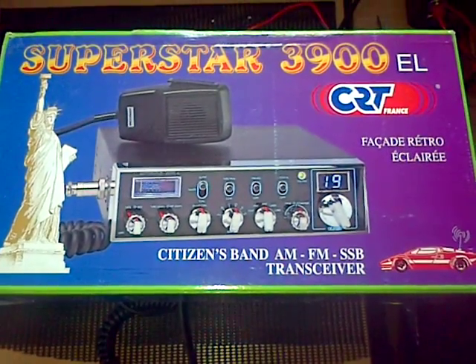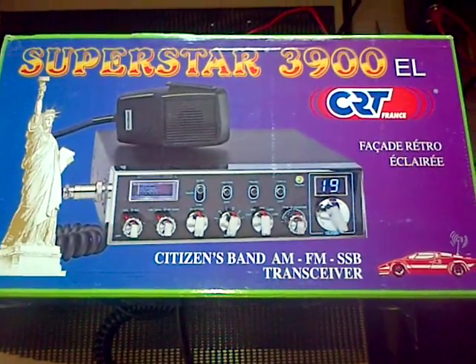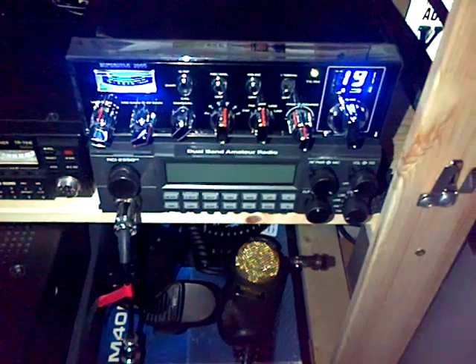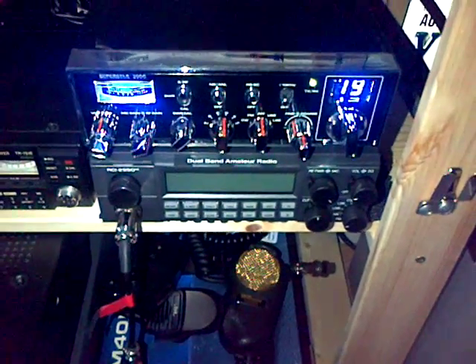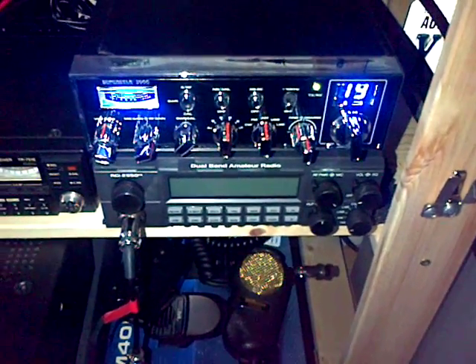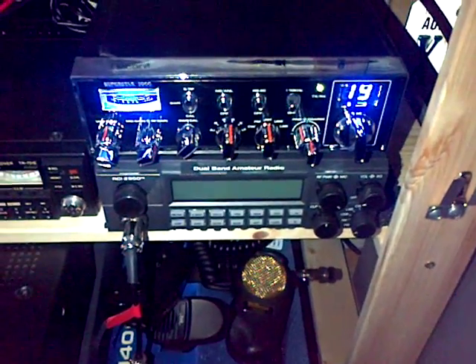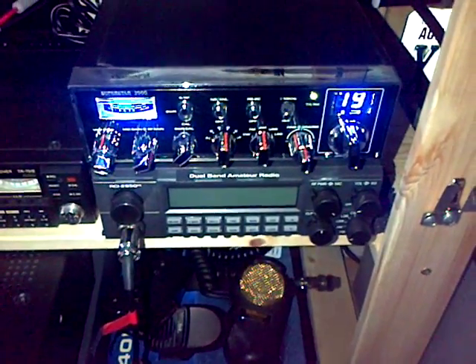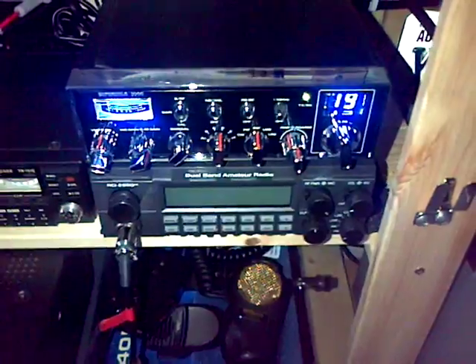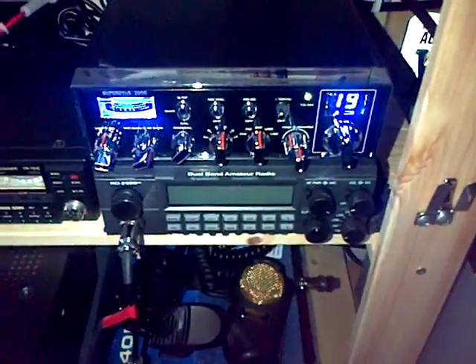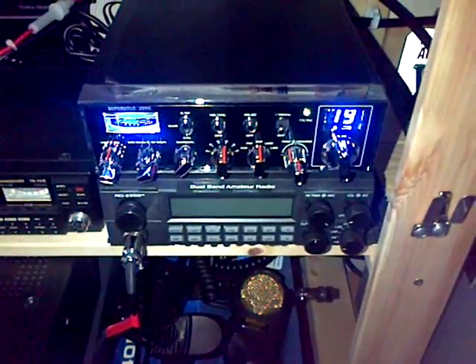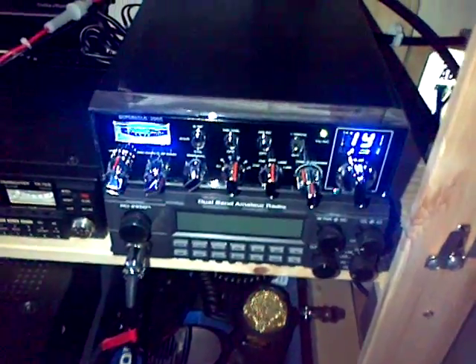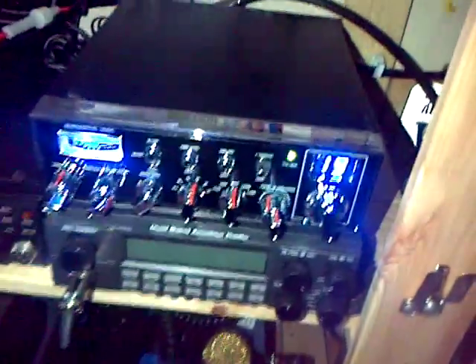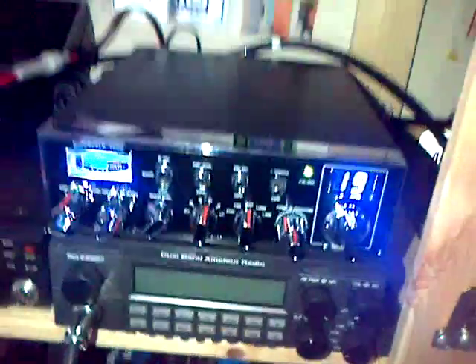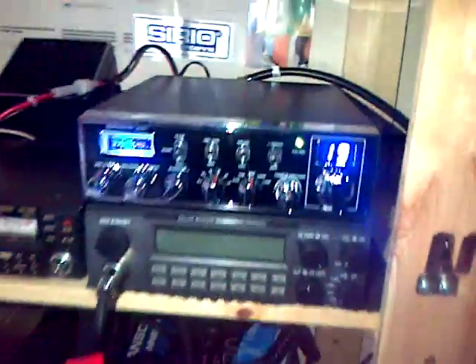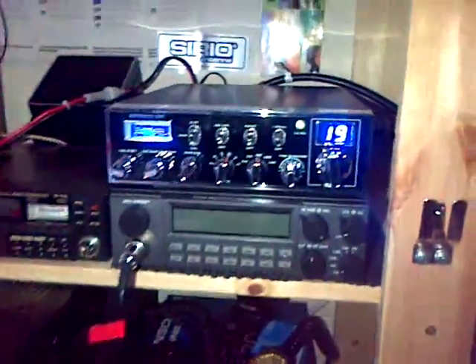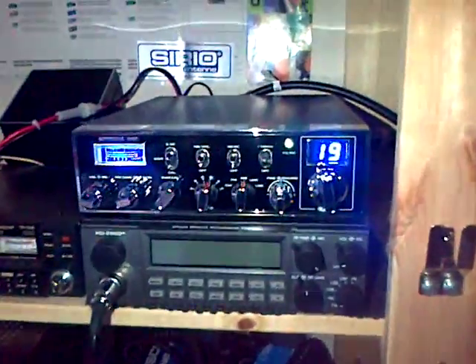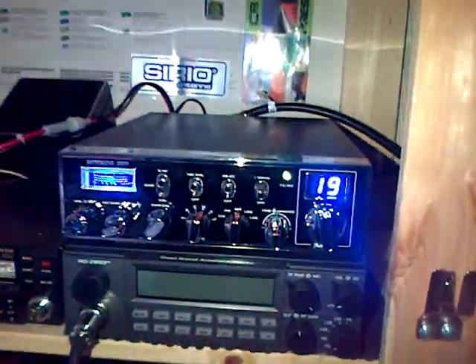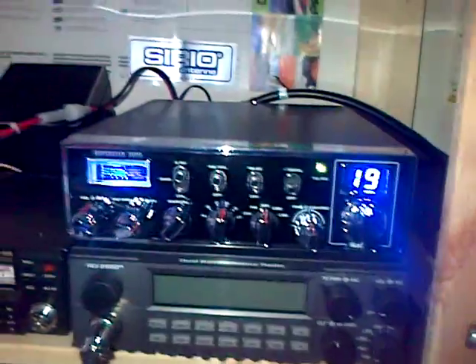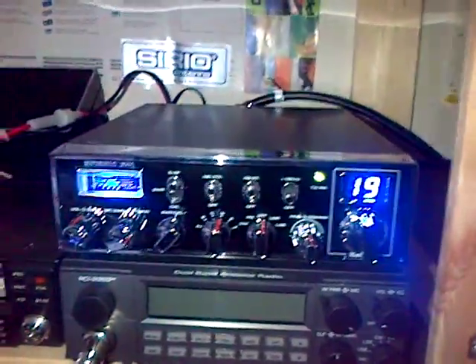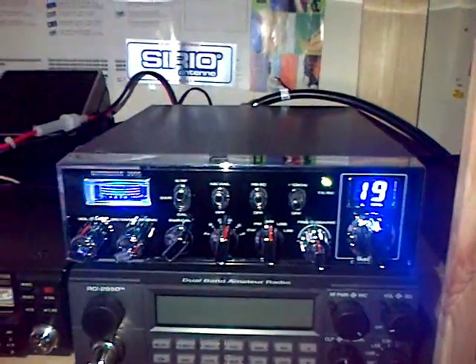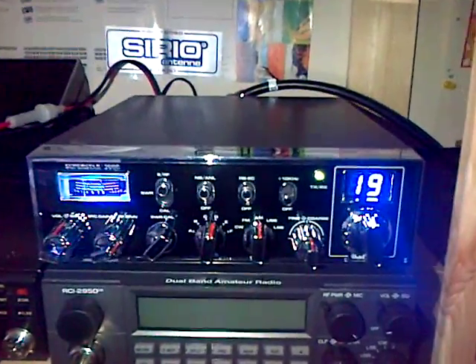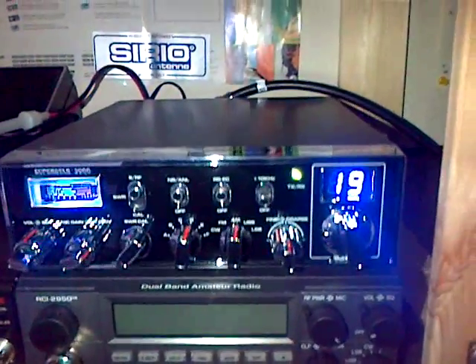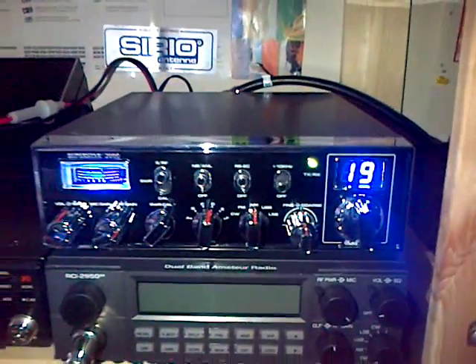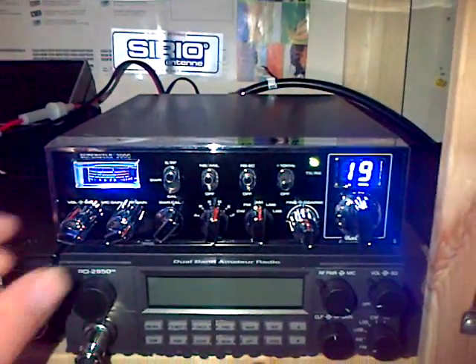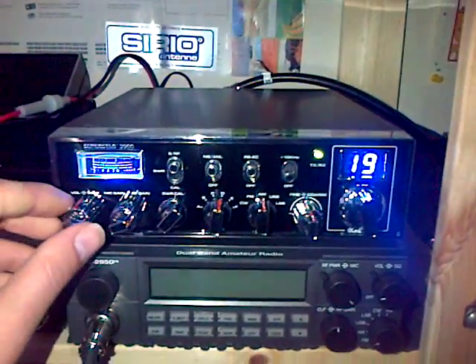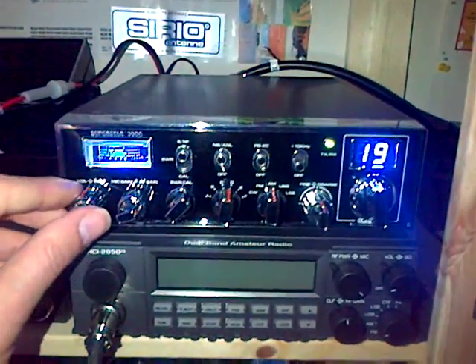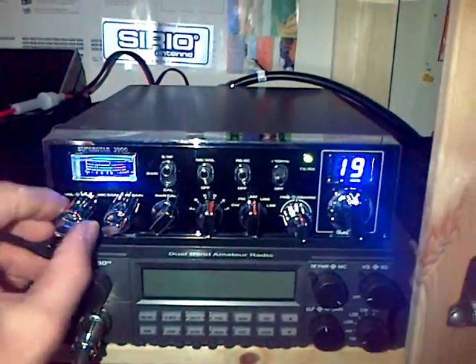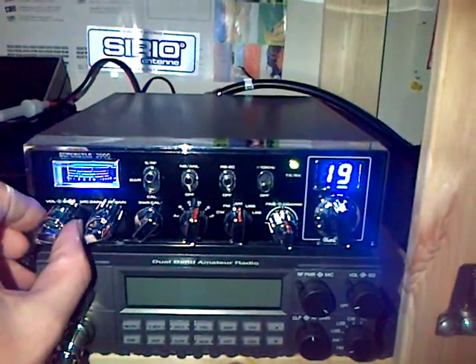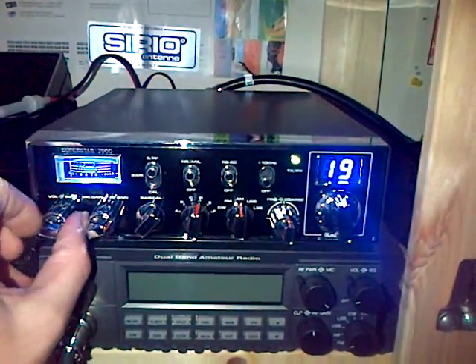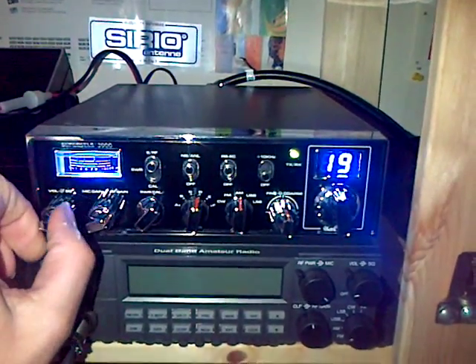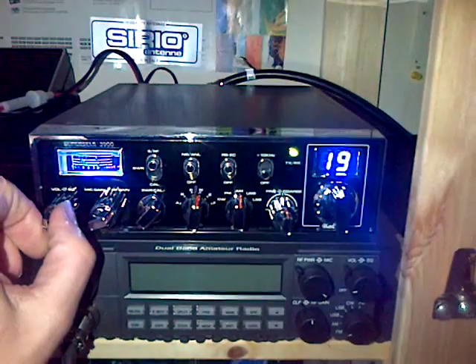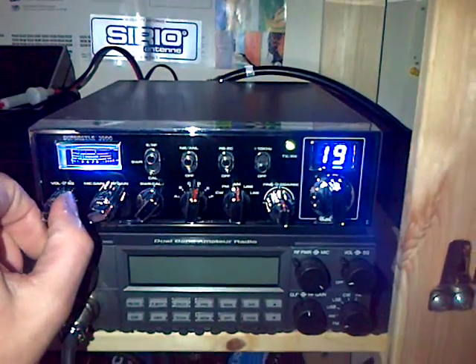So we'll go and have a look now. Here it is — this is the 3900EL with the blue display. There might be a bit of glare coming from the camera, but this is the radio.